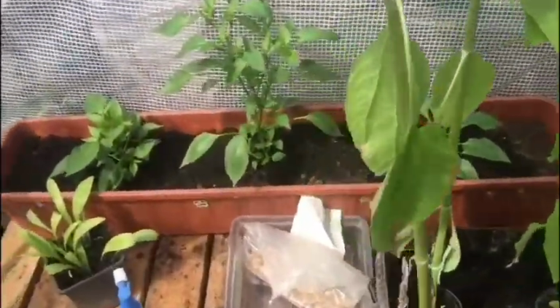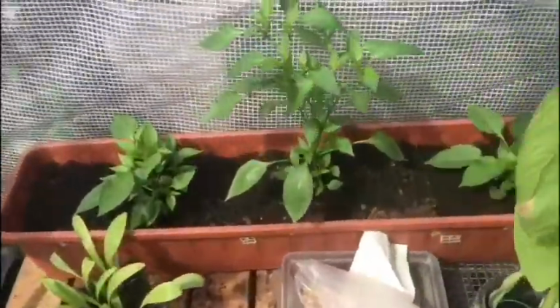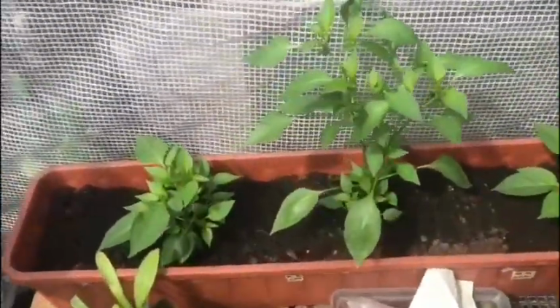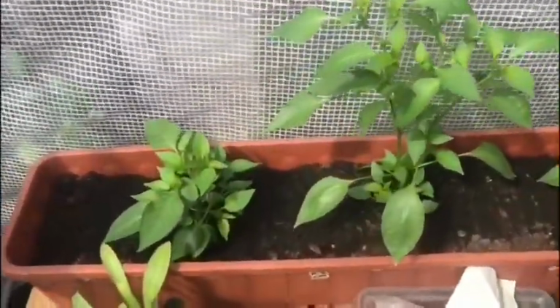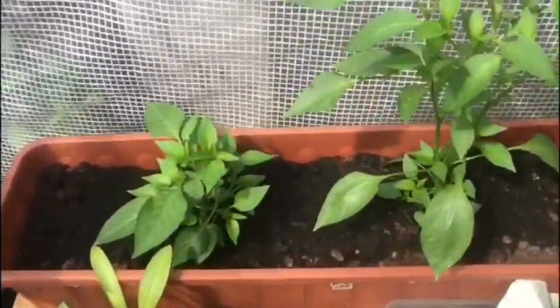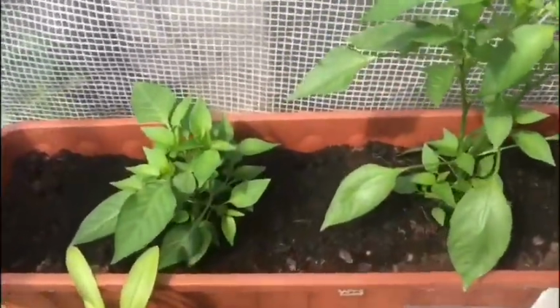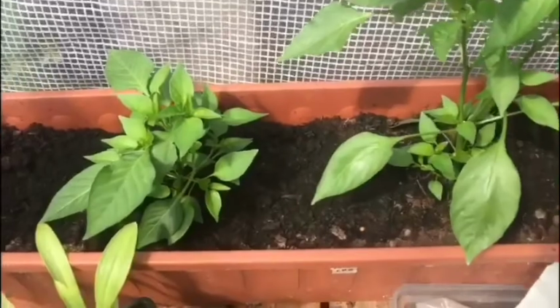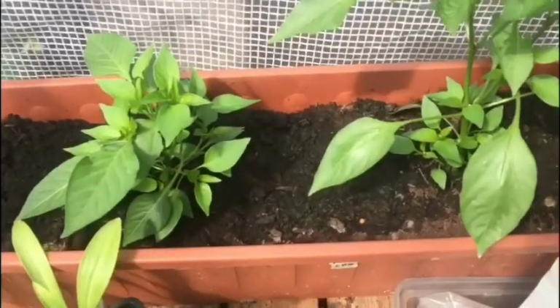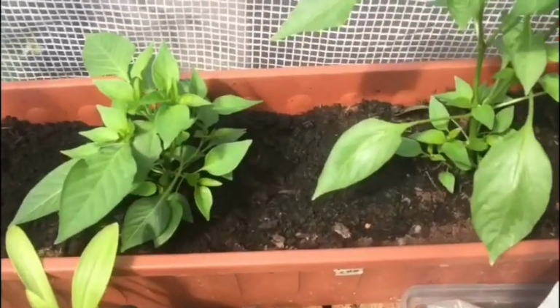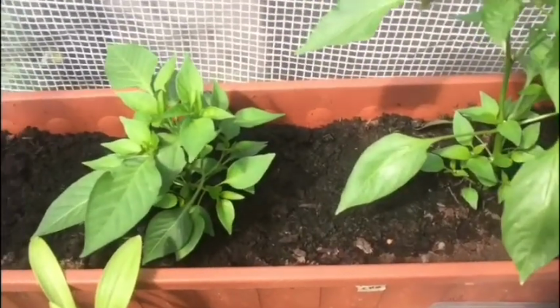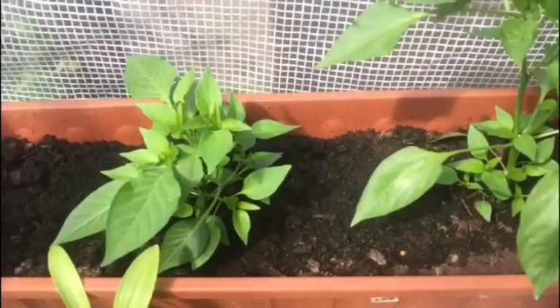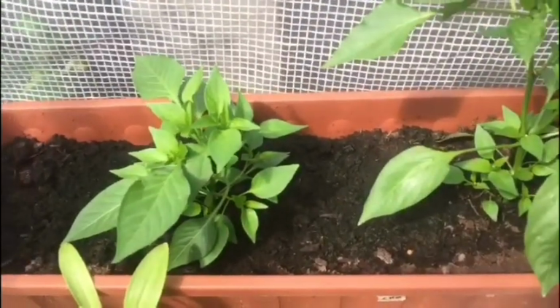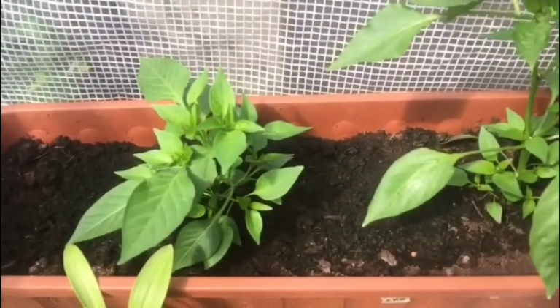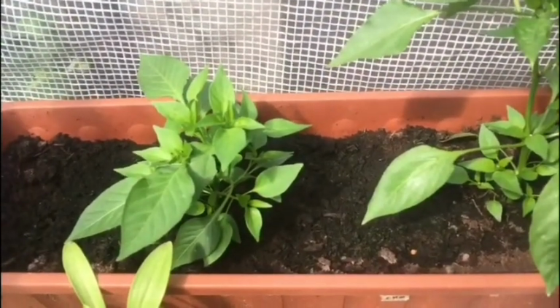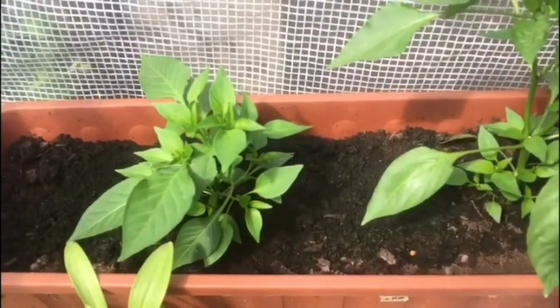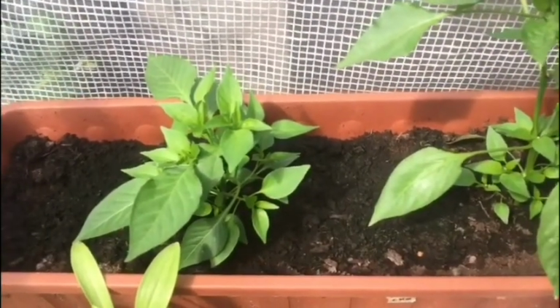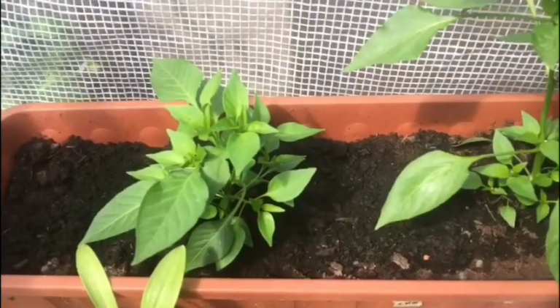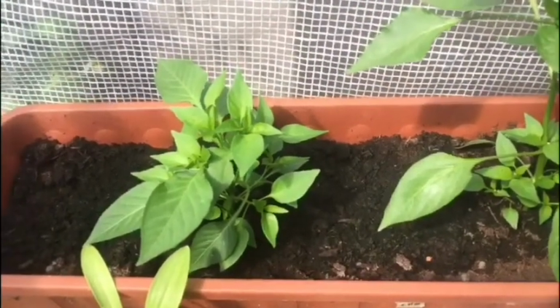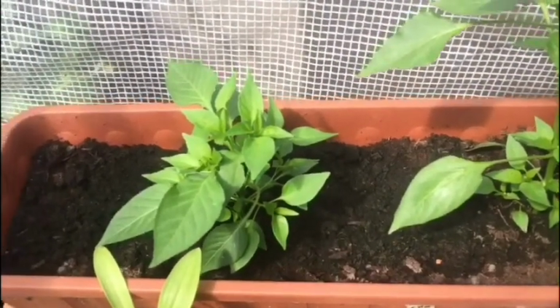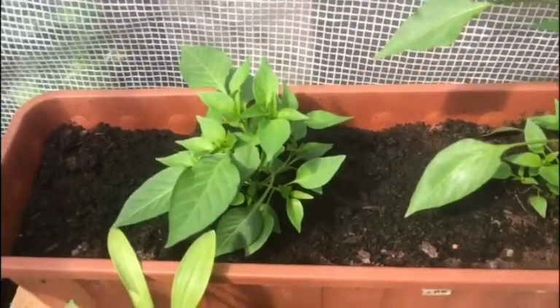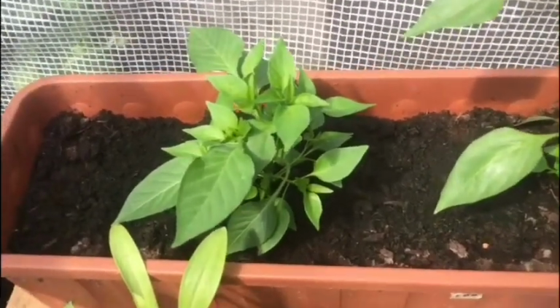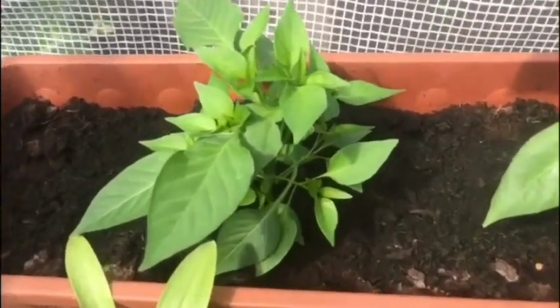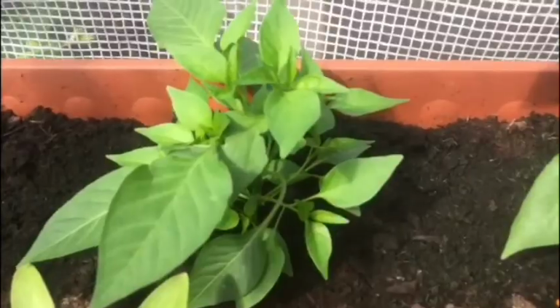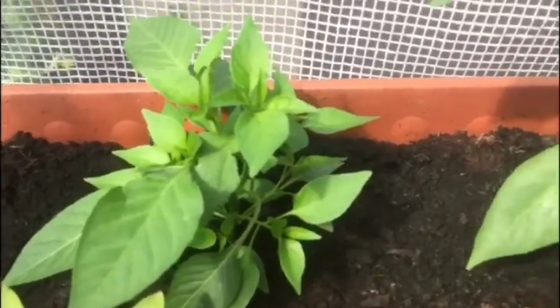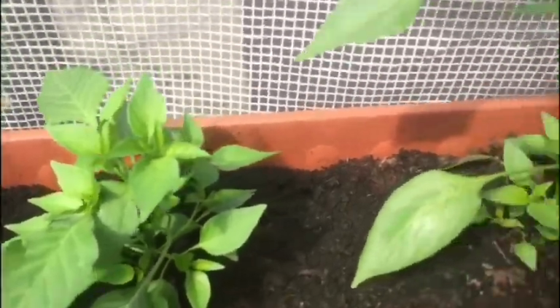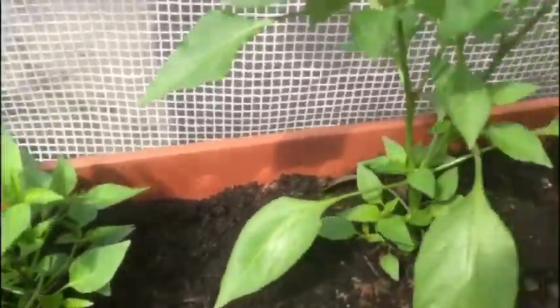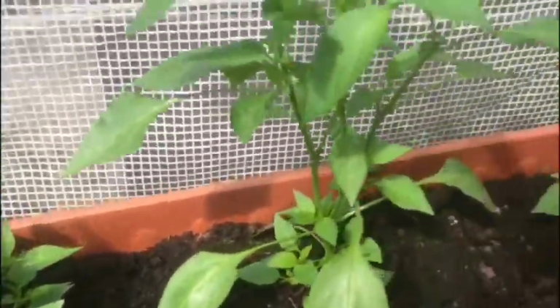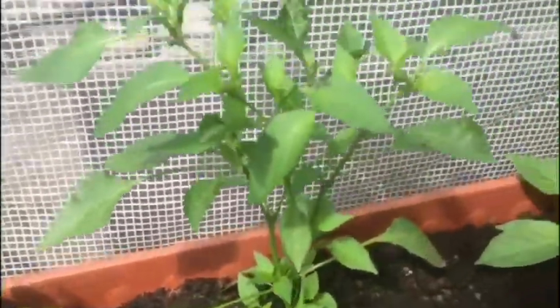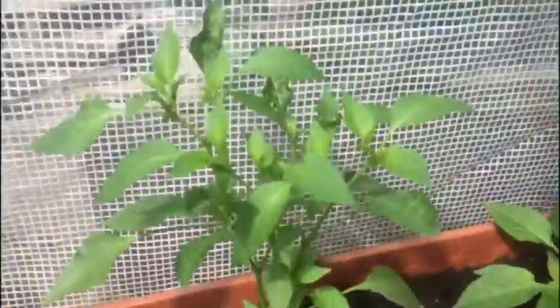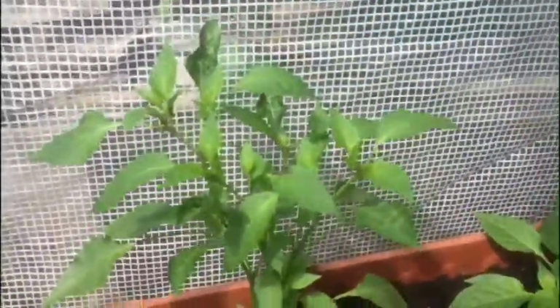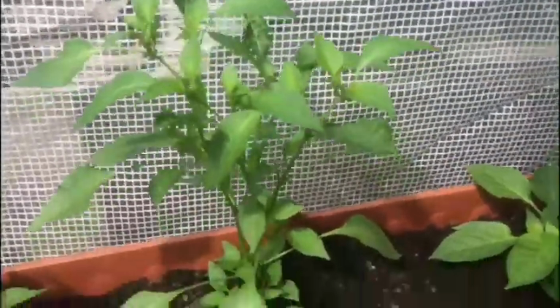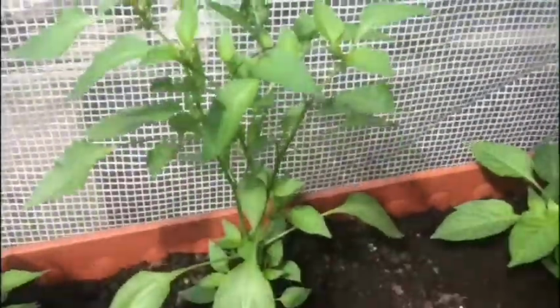These are my mini bell sweet peppers - they're doing quite well, nice and bushy. That one in the middle is quite a lot bigger.